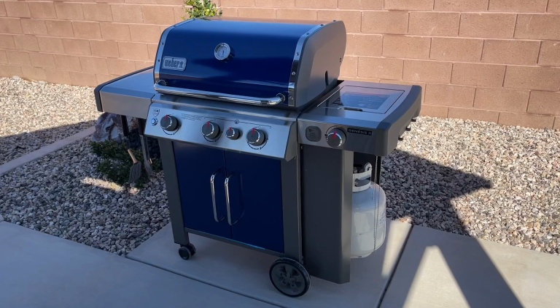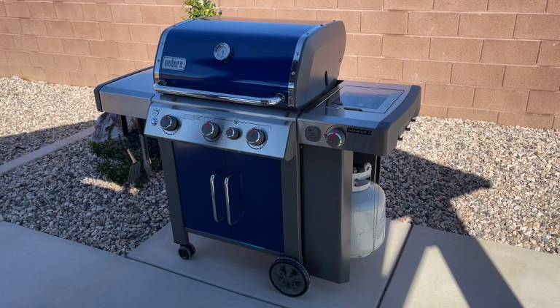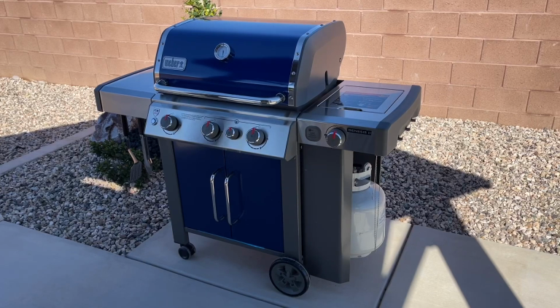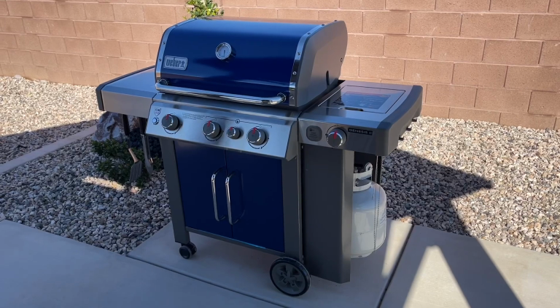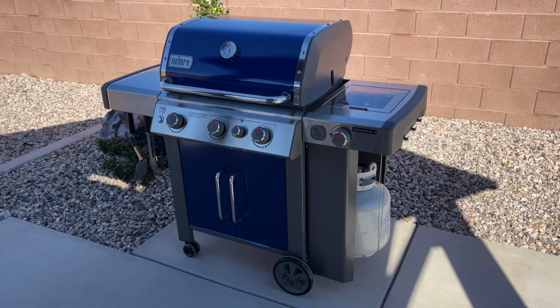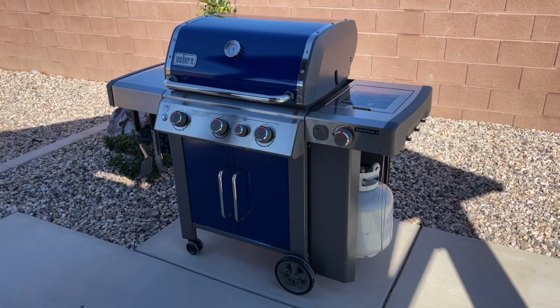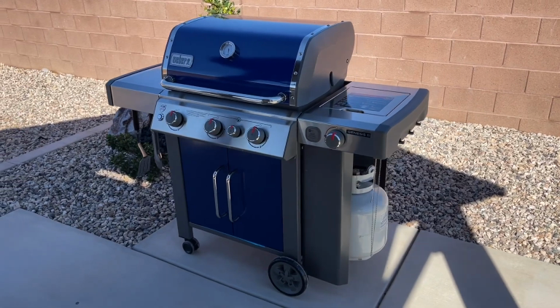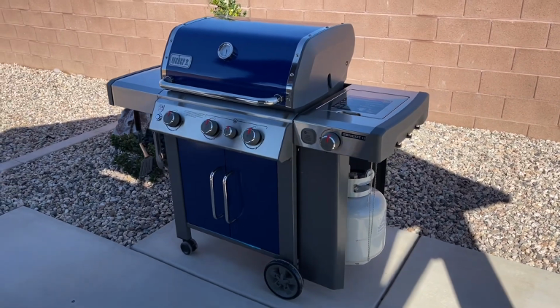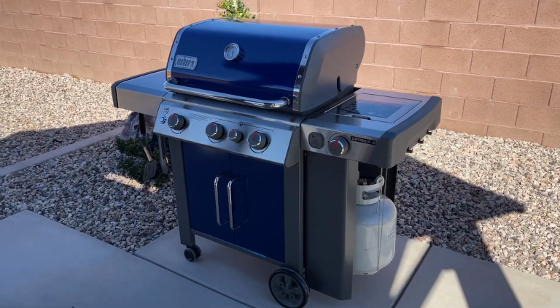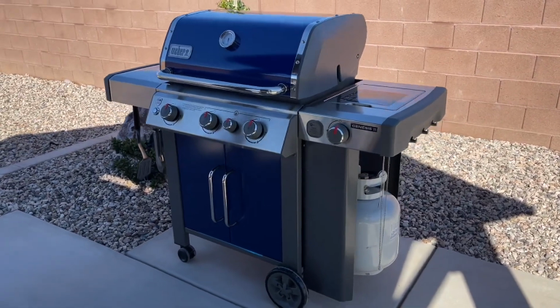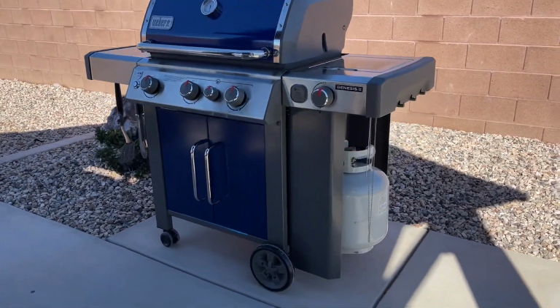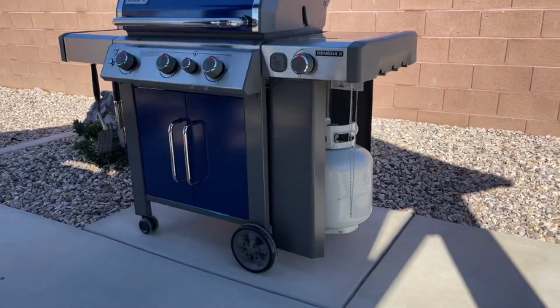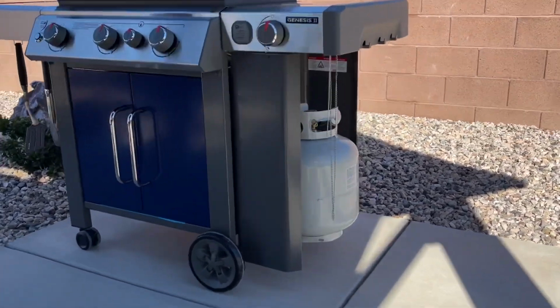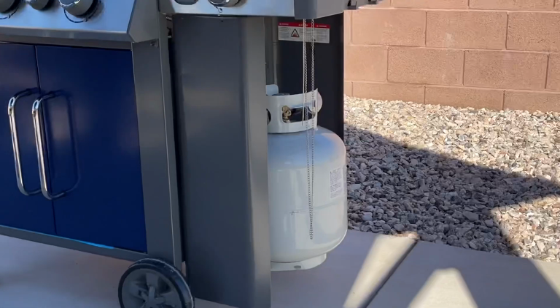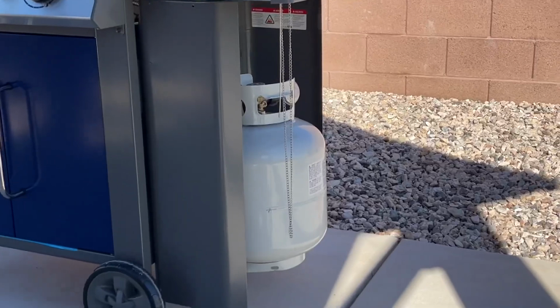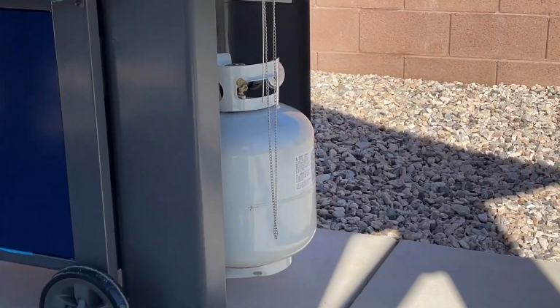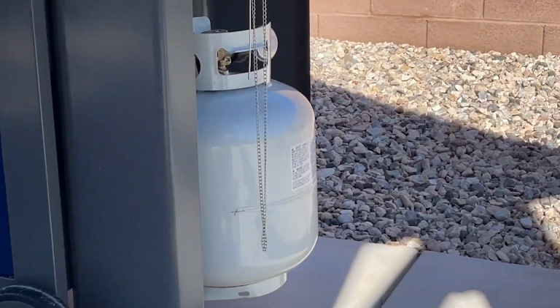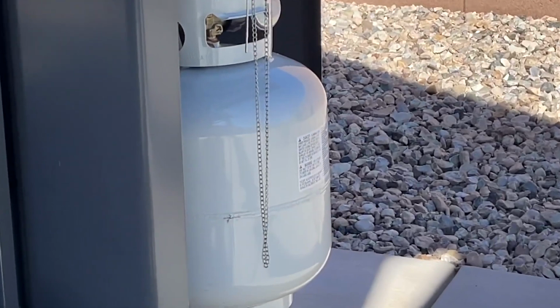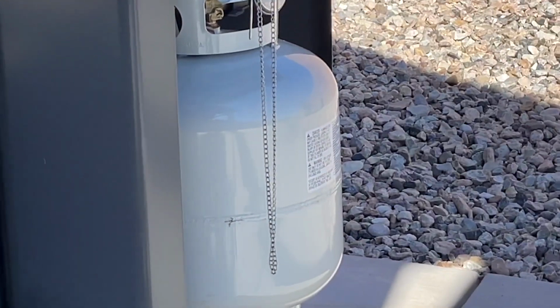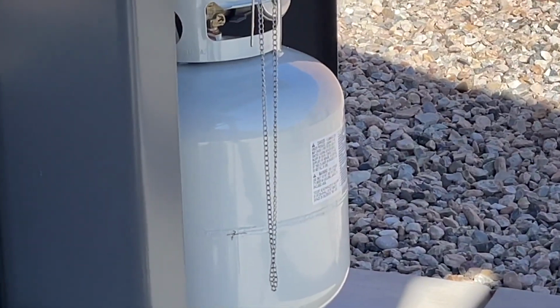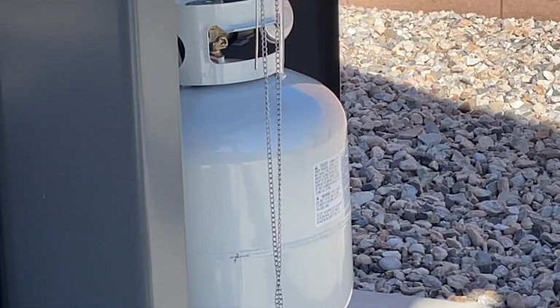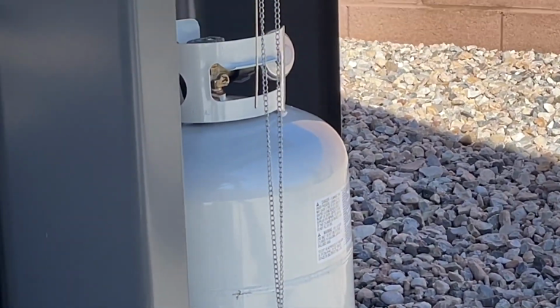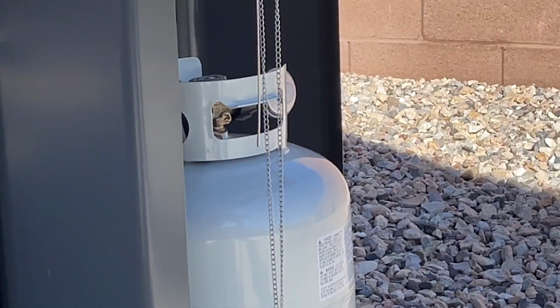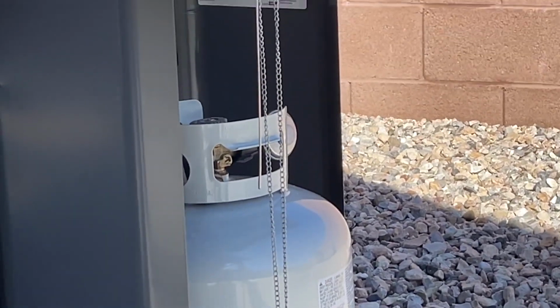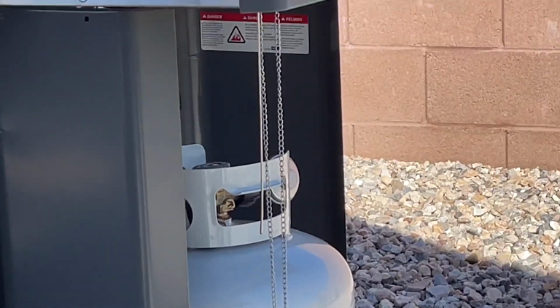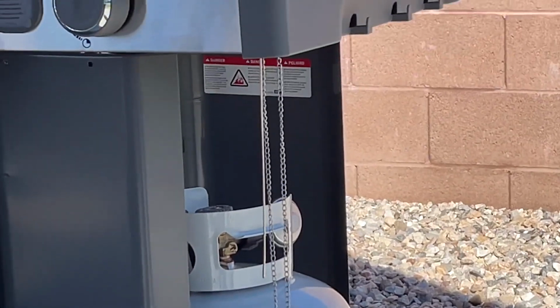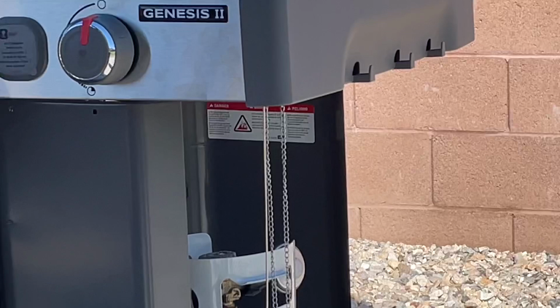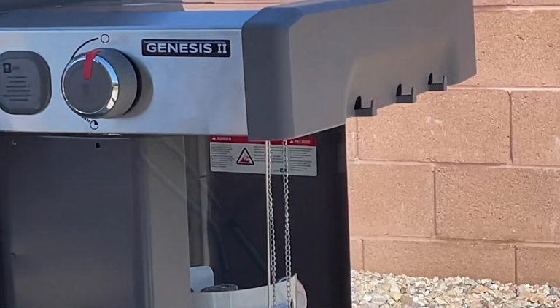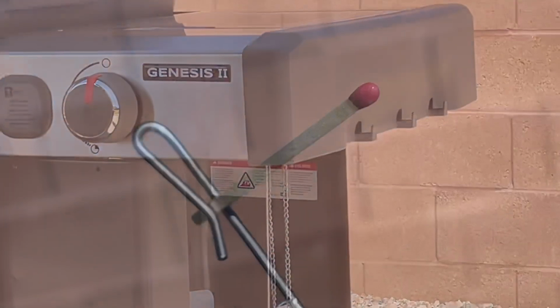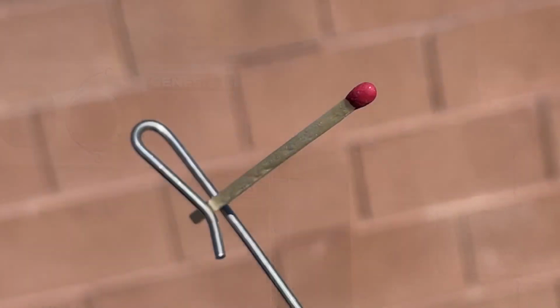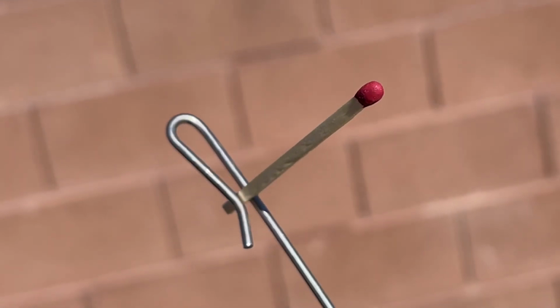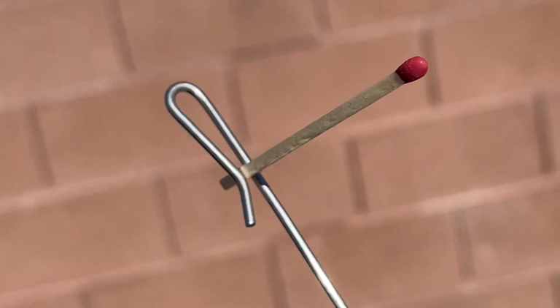Hey guys, Danny Johnson here. Have you ever looked at one of these grills and you look to the side and it has this strange dangling chain and you wonder what that is? Well, I wondered too. And so what it turns out is this is actually a match stick holder.